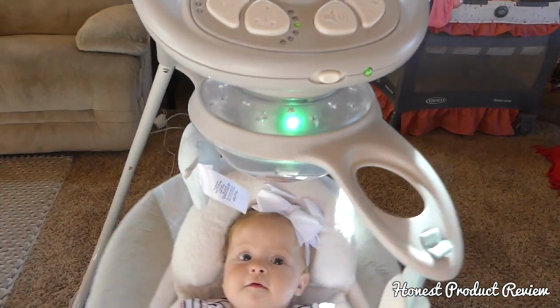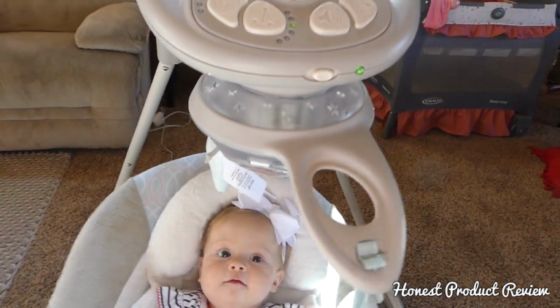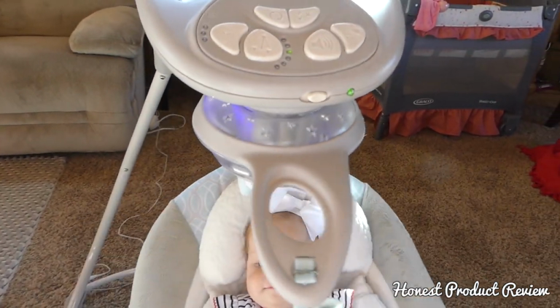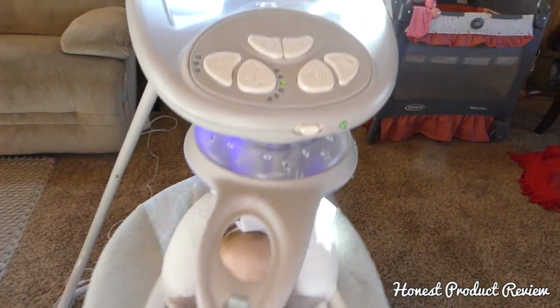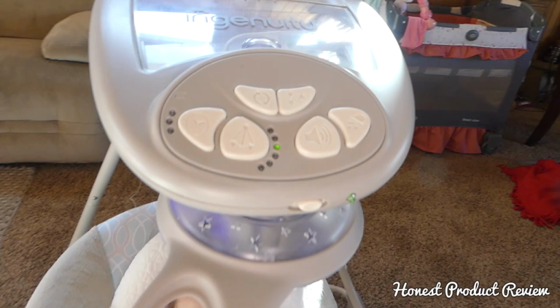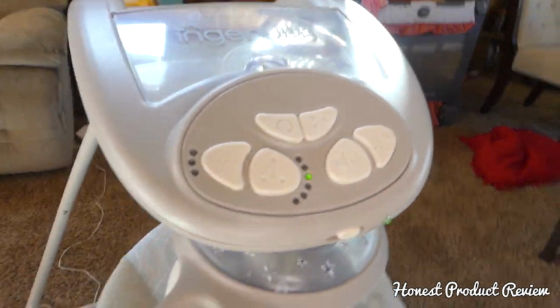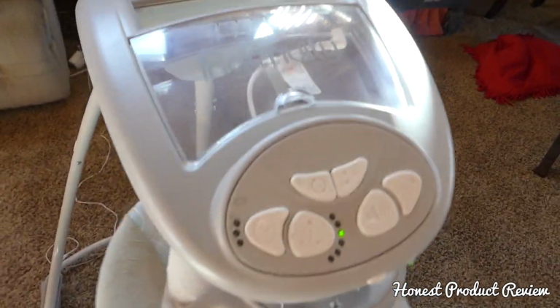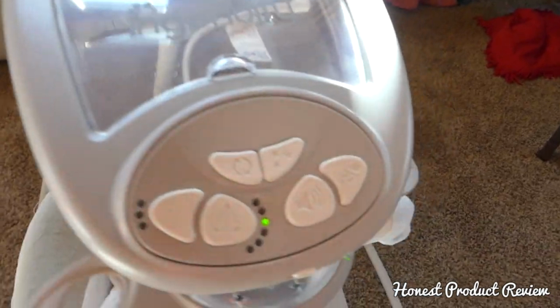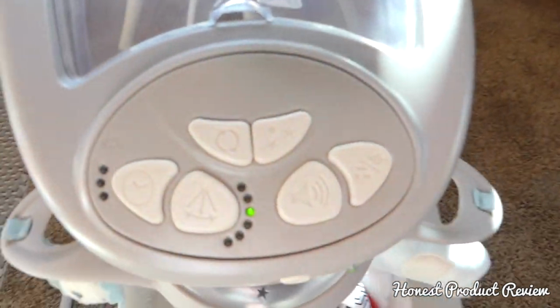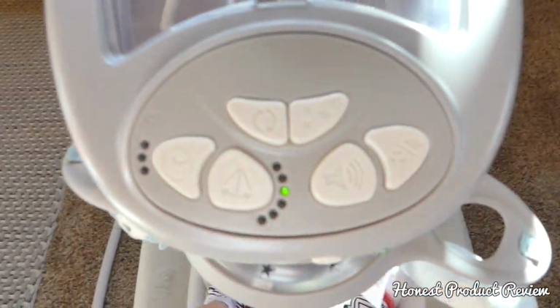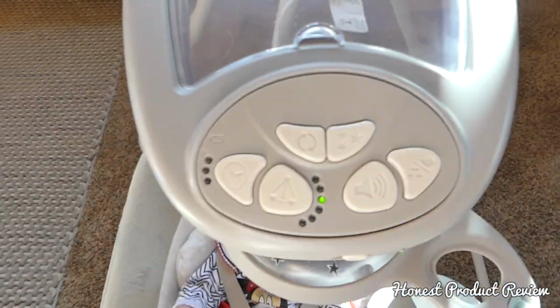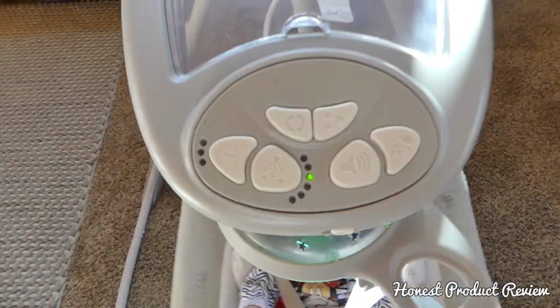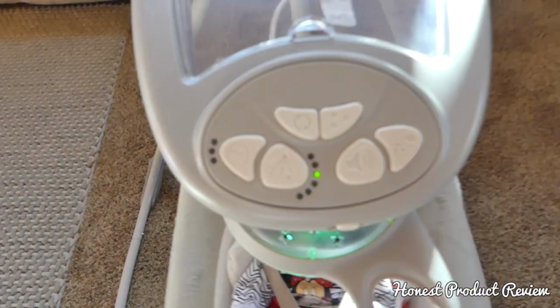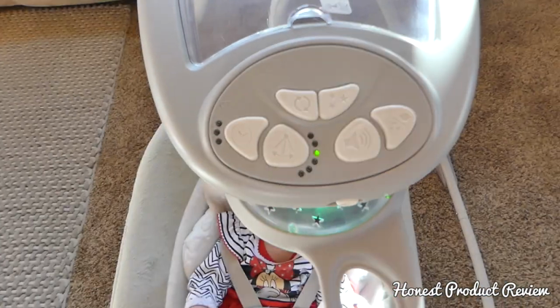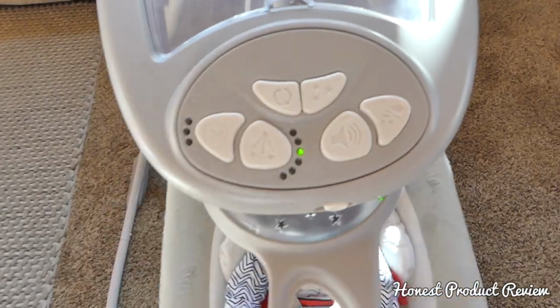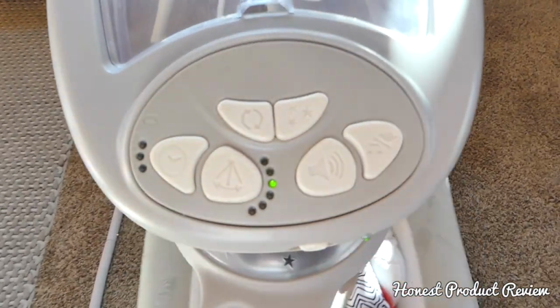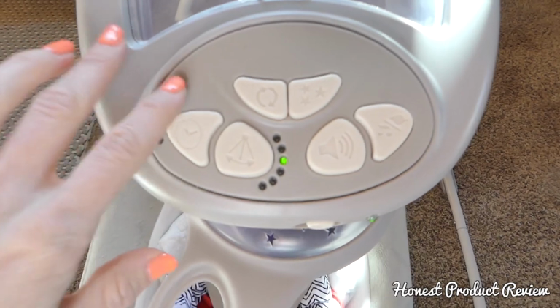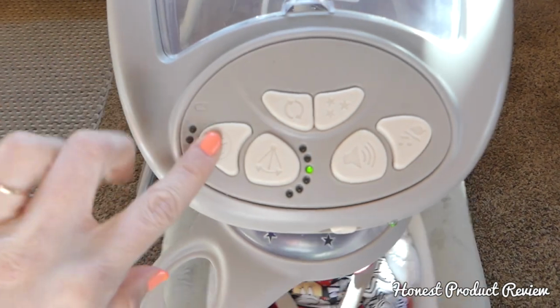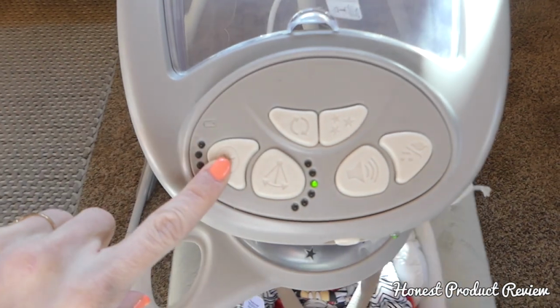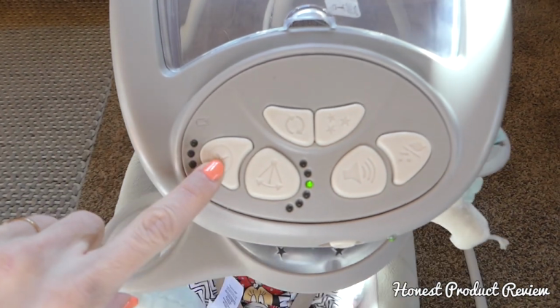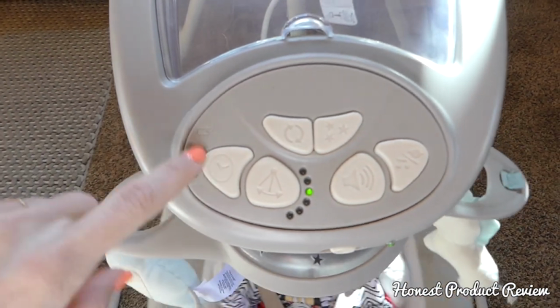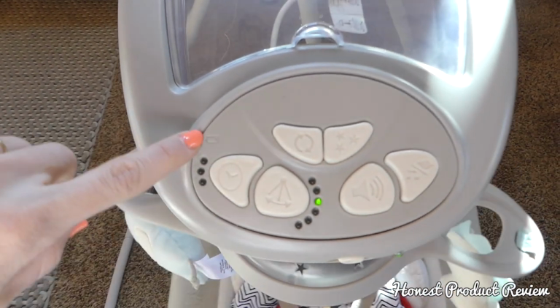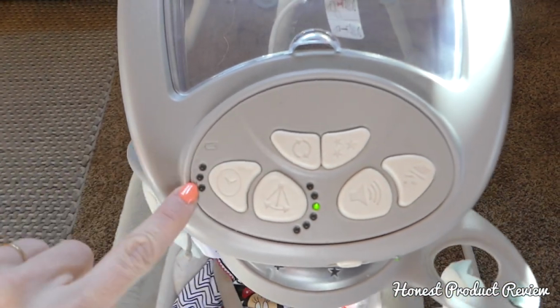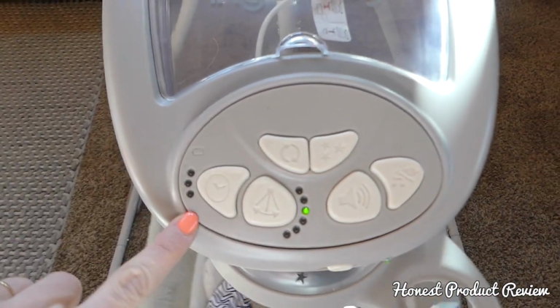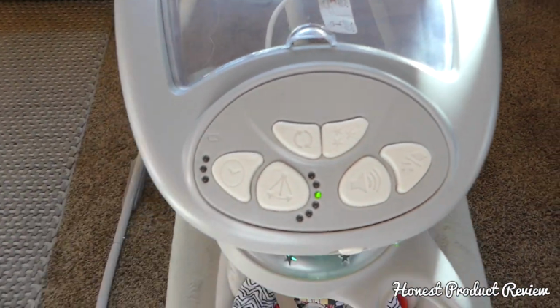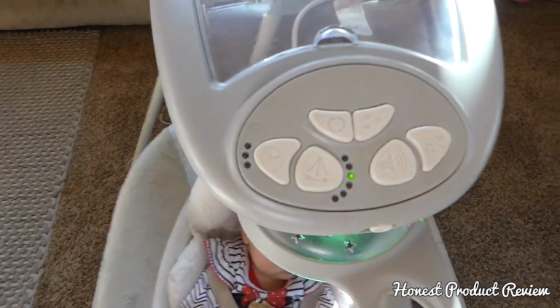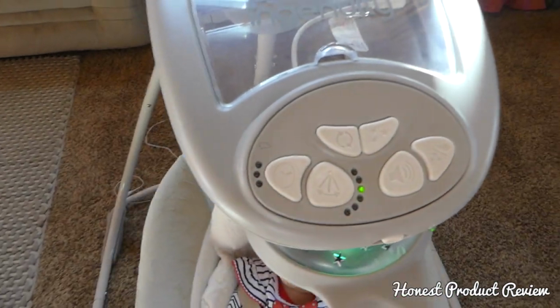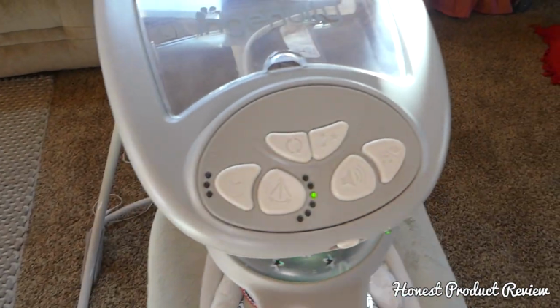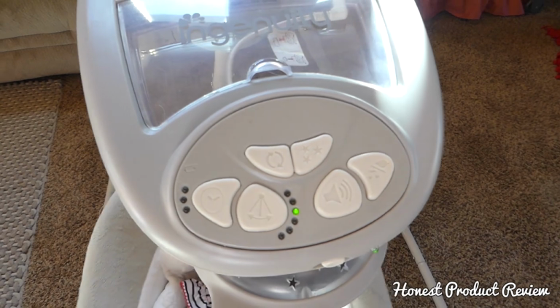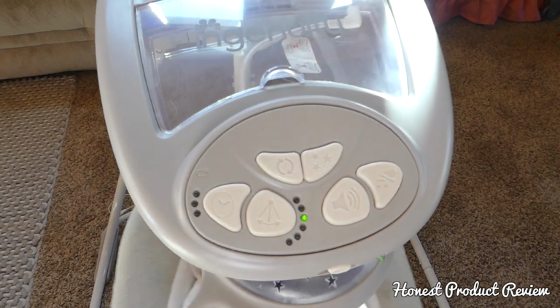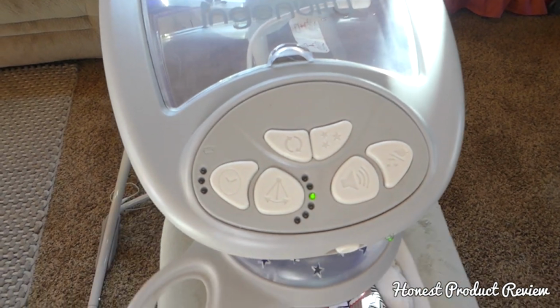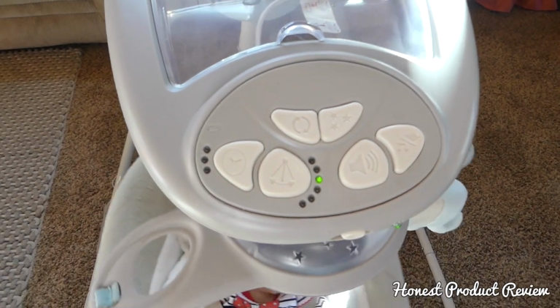It's got green, purple, and blue. Here's our buttons on the top — she's laughing. This is the timer button. It has 3 different times you can set it for: 30 minutes, 45 minutes, and 60 minutes.